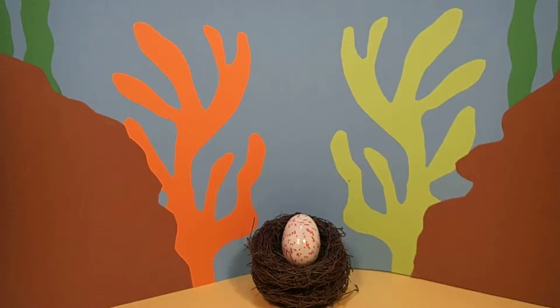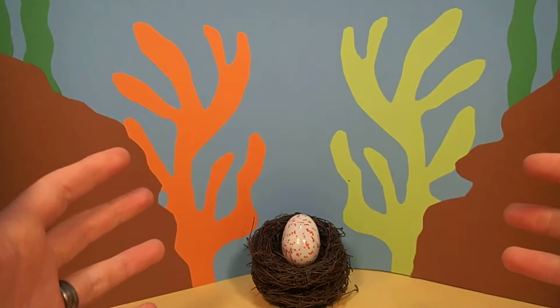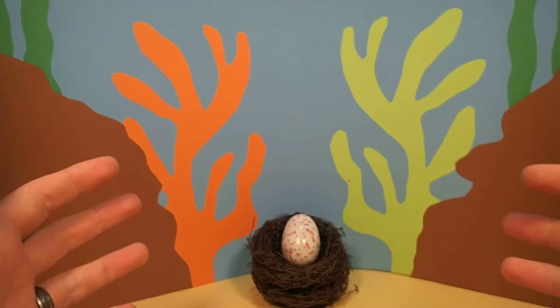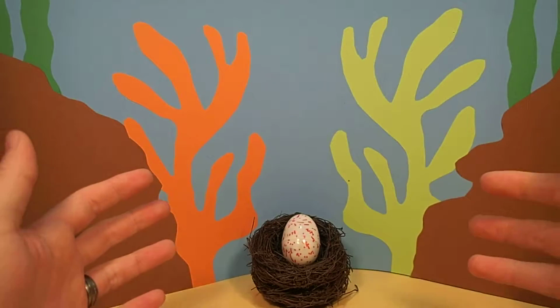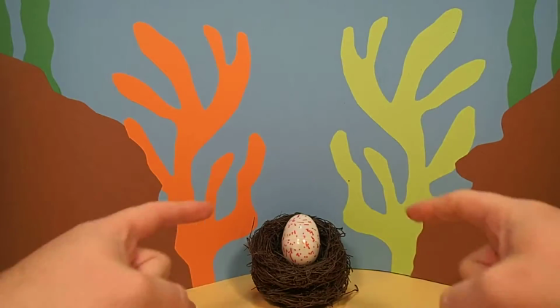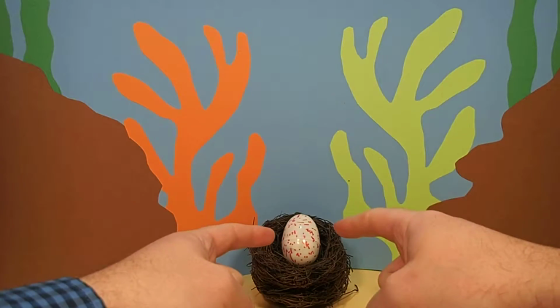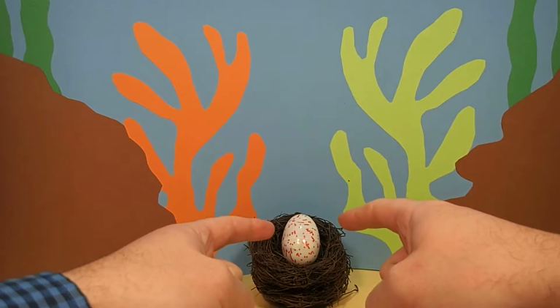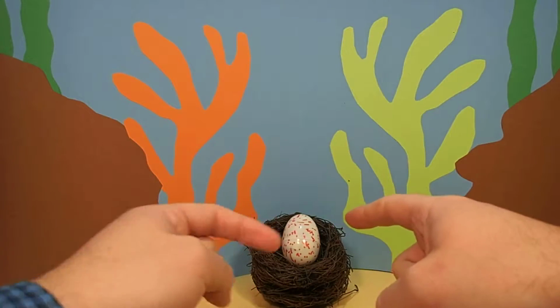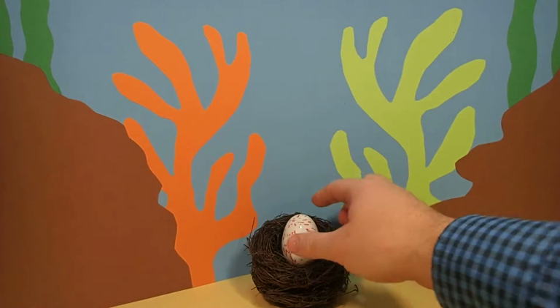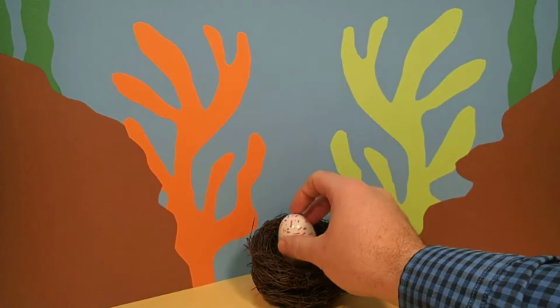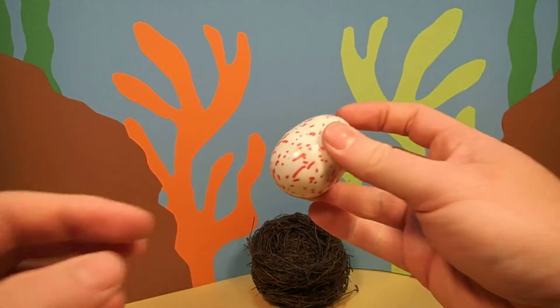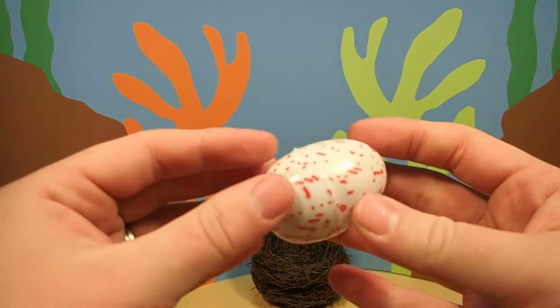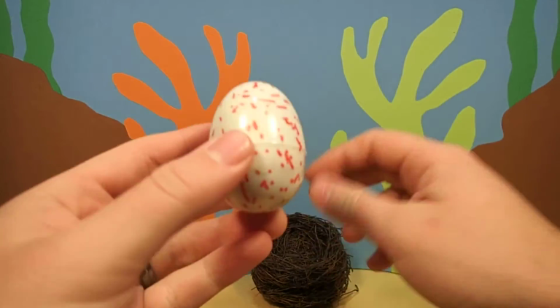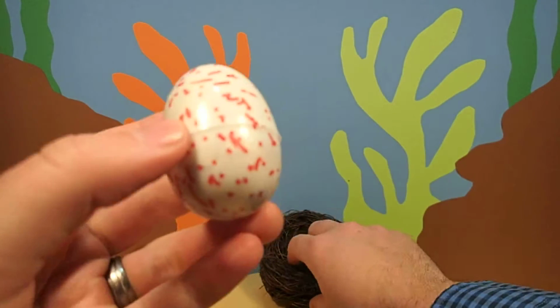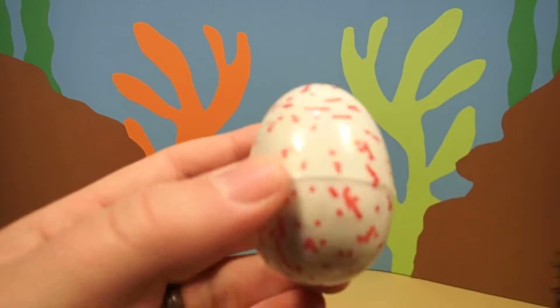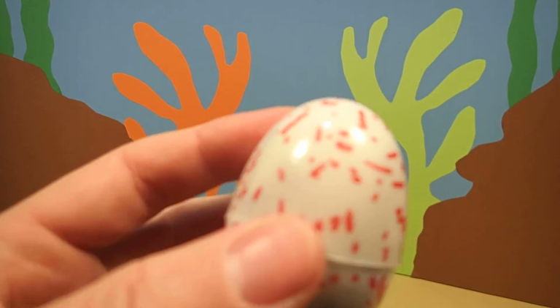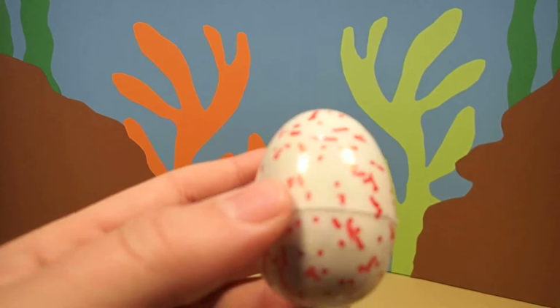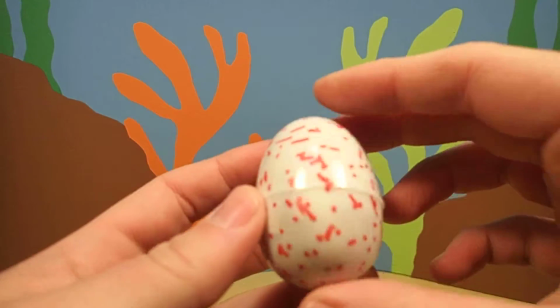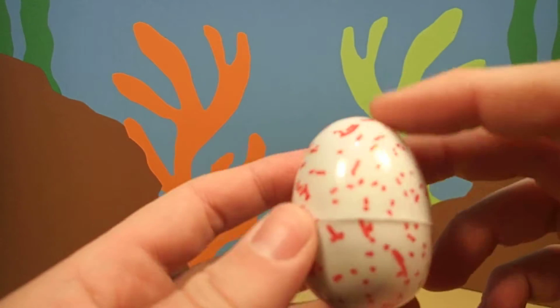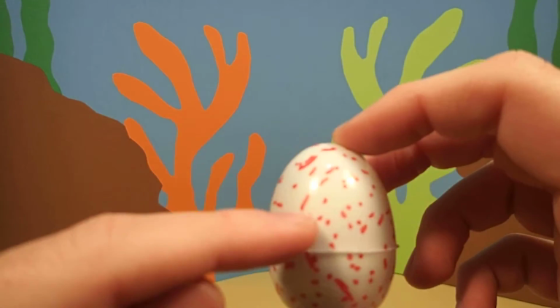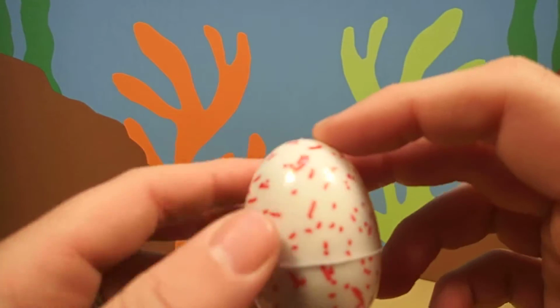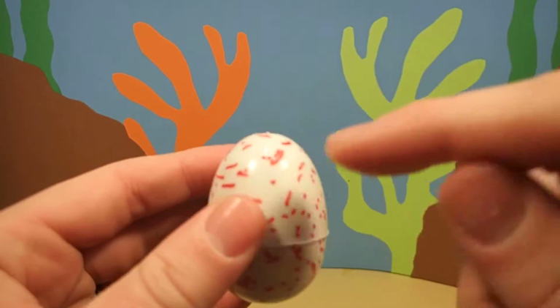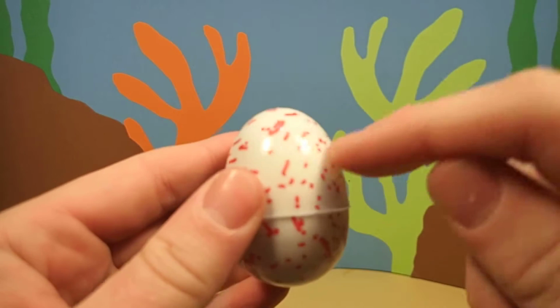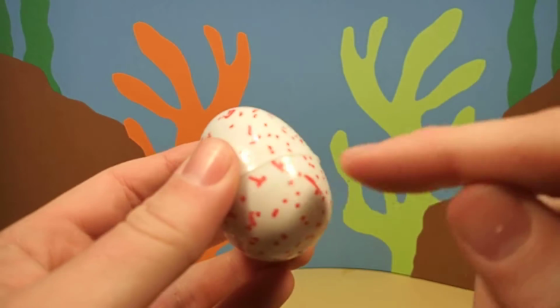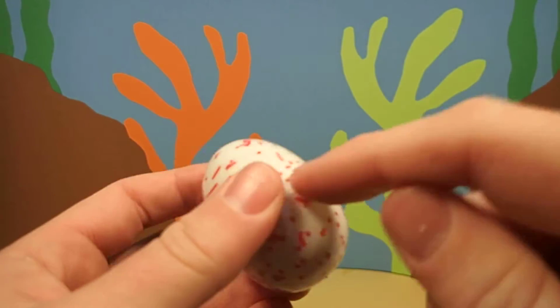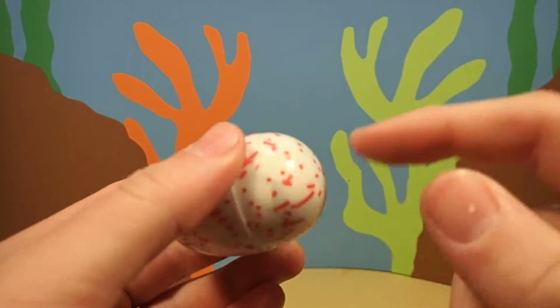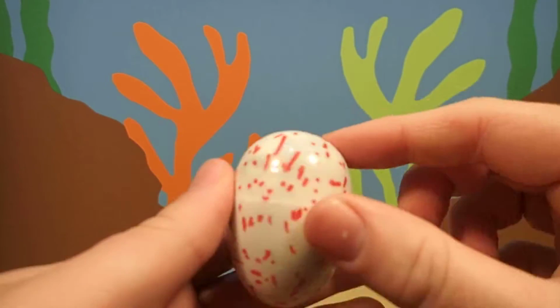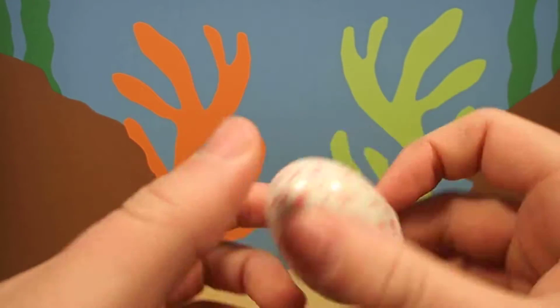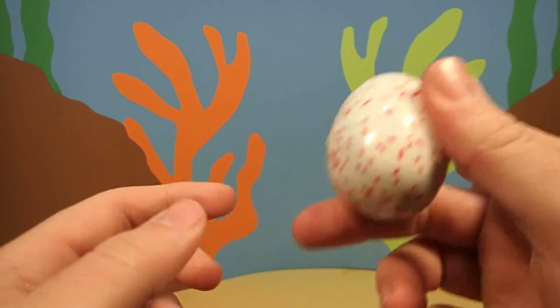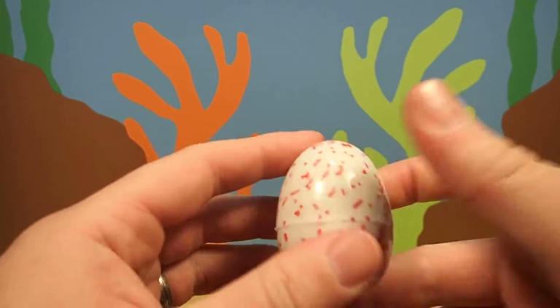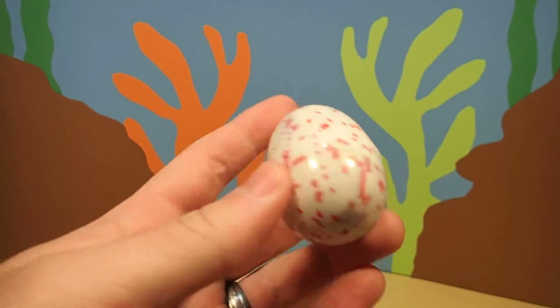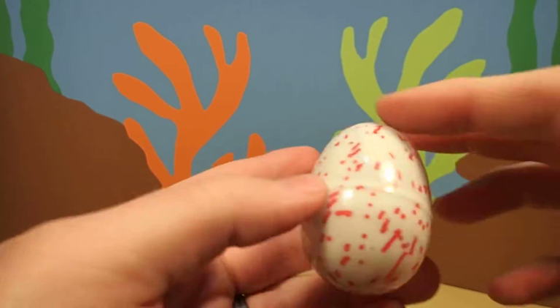Hey everyone, Dr. Magic here with another magic egg. Wow, this is a cool egg. This egg is white with red specks on it. I wonder what's inside.